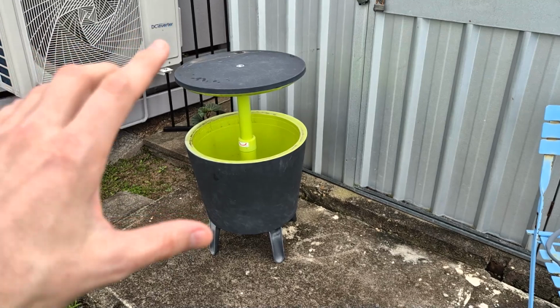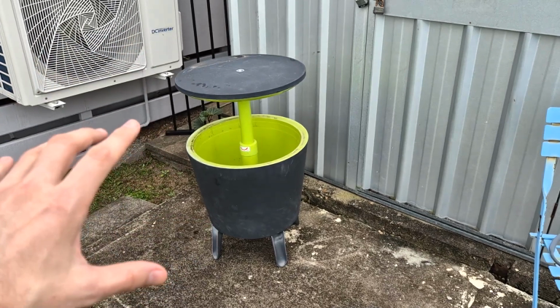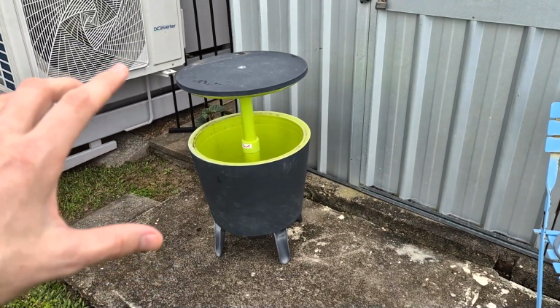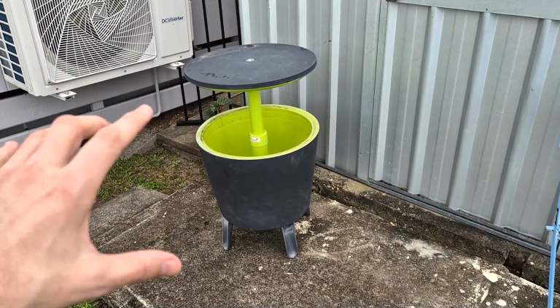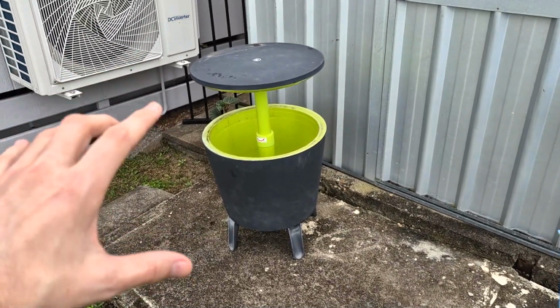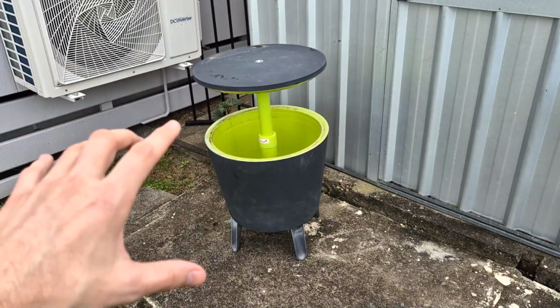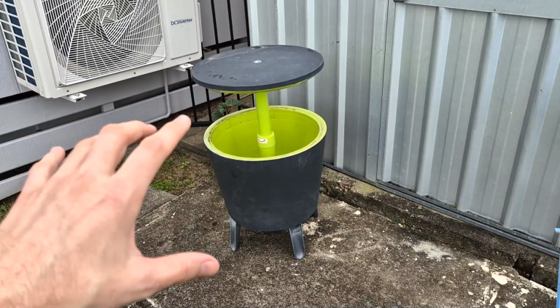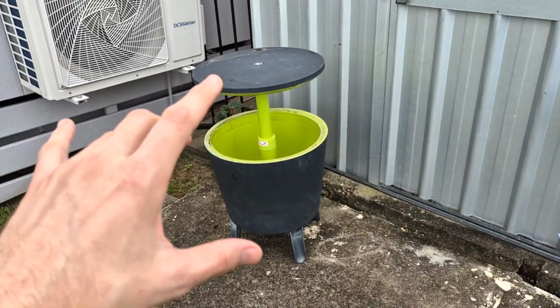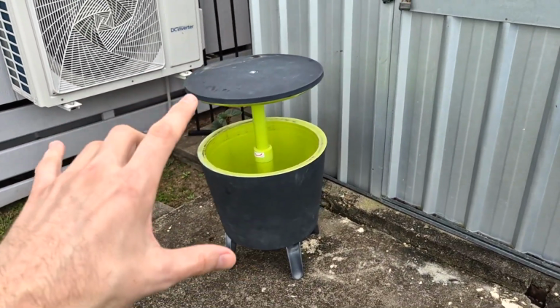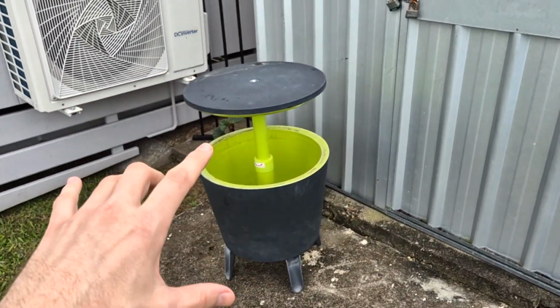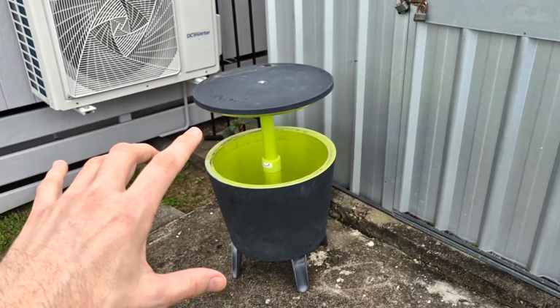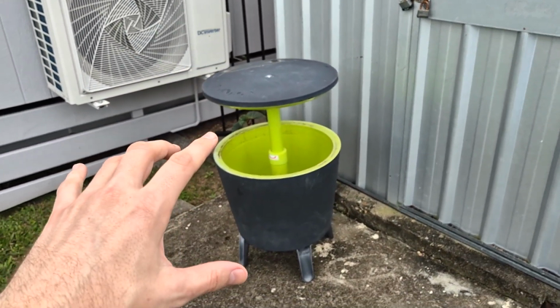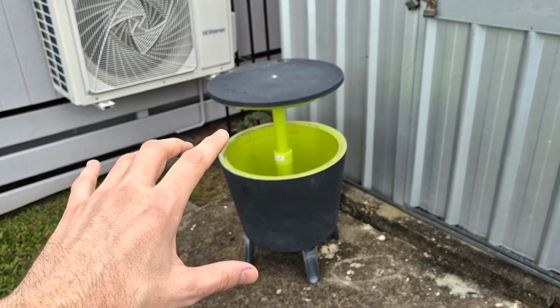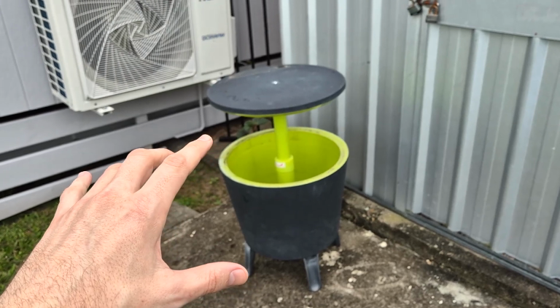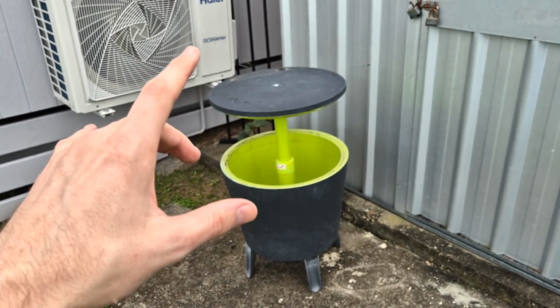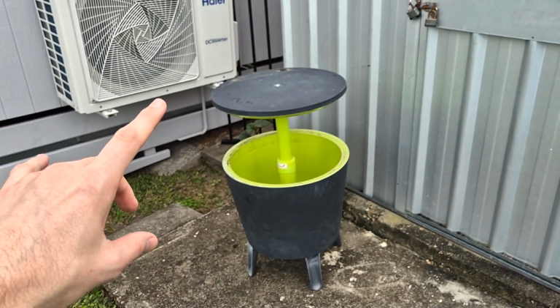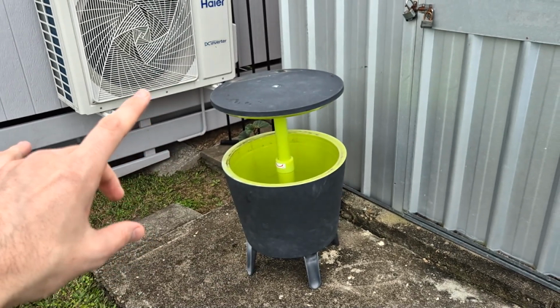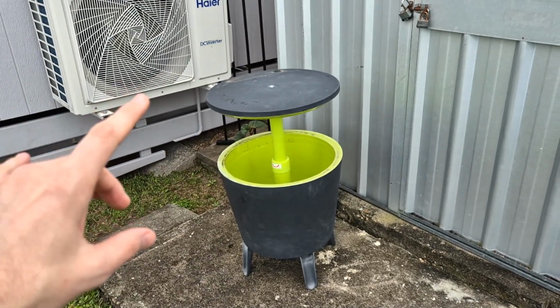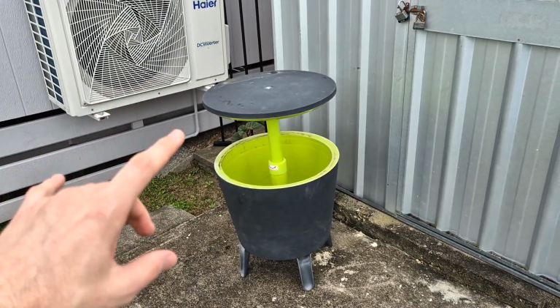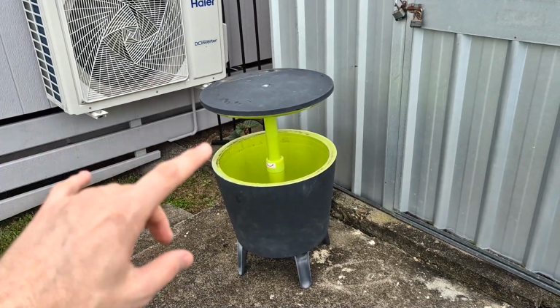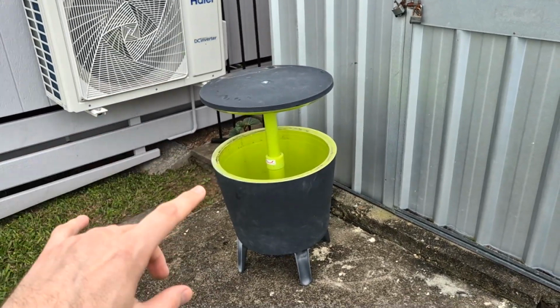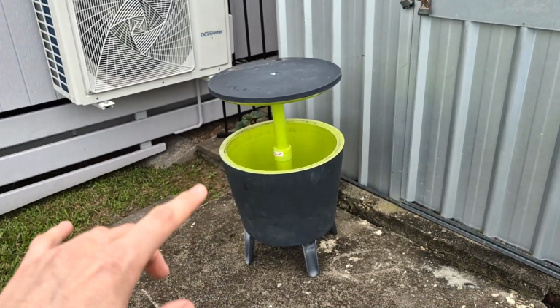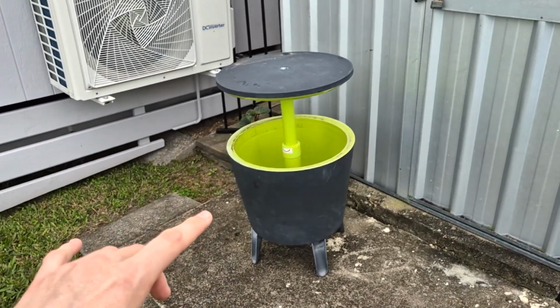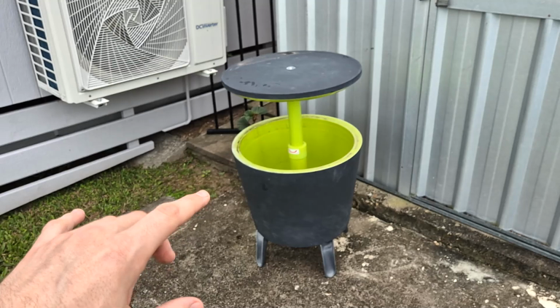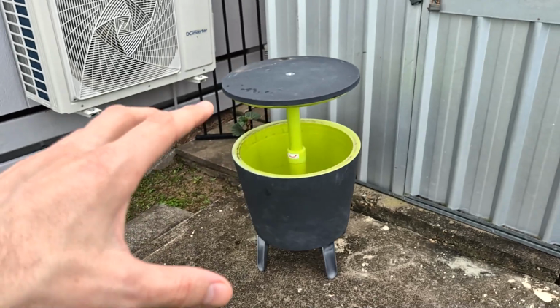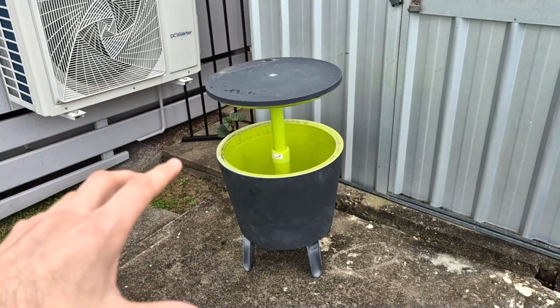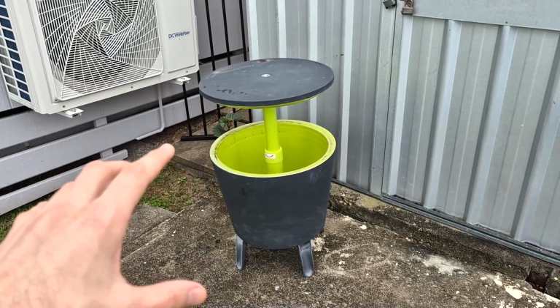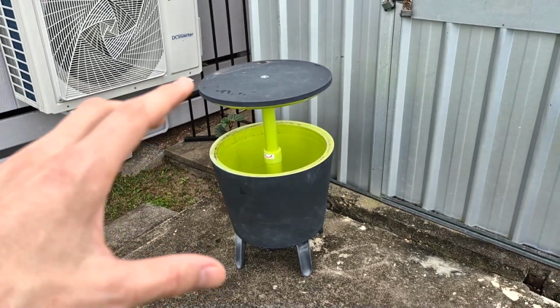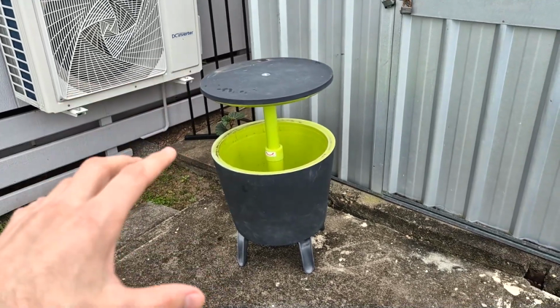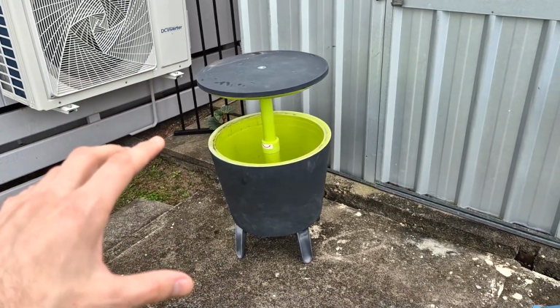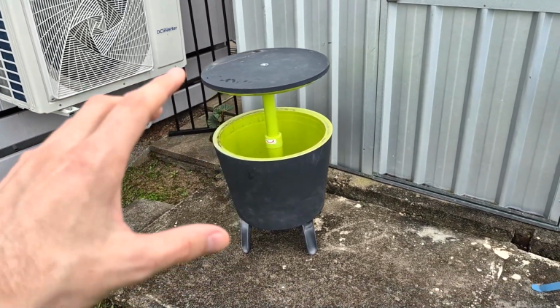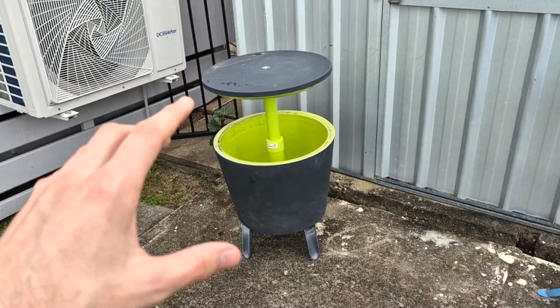So what I have here is this really cool contraption. This is an open bar, which basically means that you can drink on top and keep your drinks cool. I've been using this quite a lot and it's a permanent addition to my backyard.